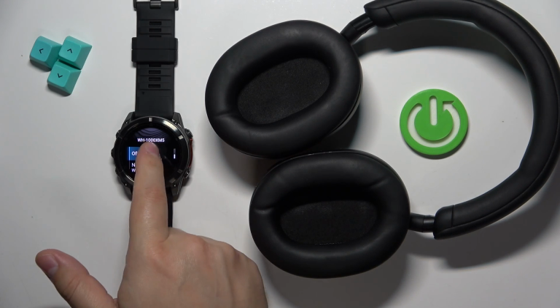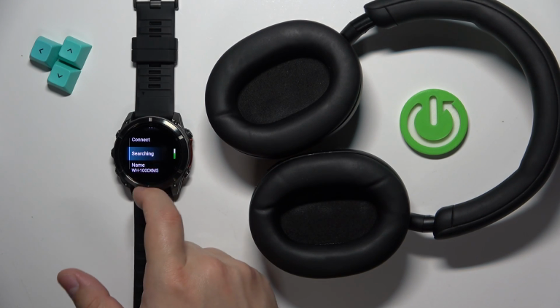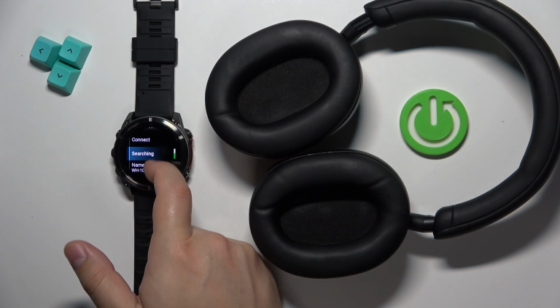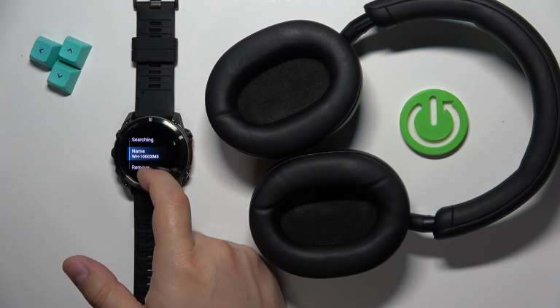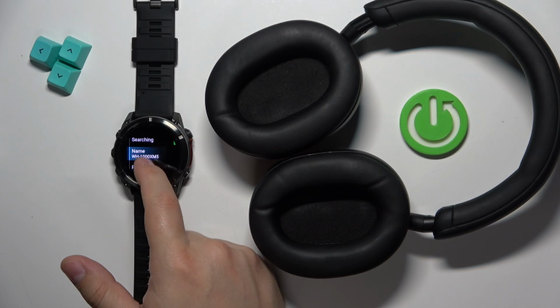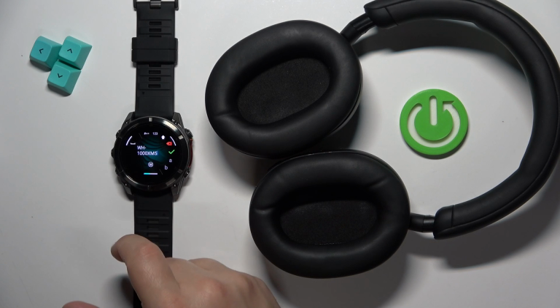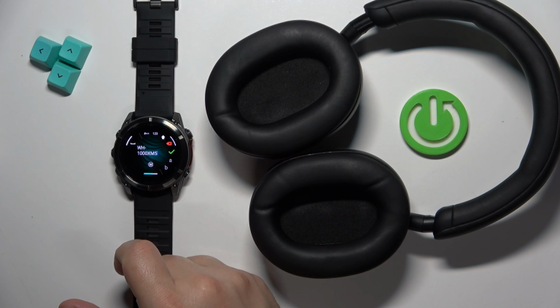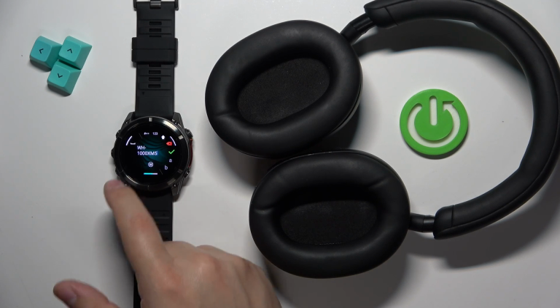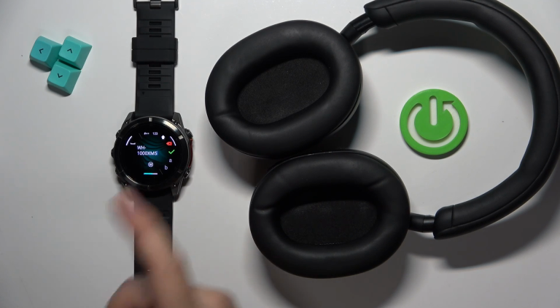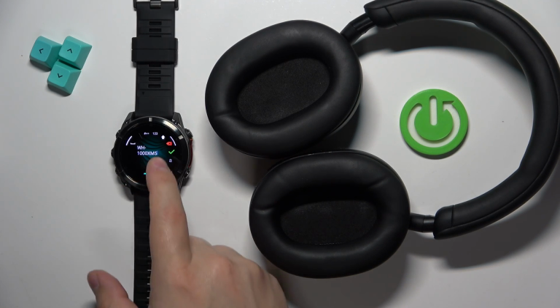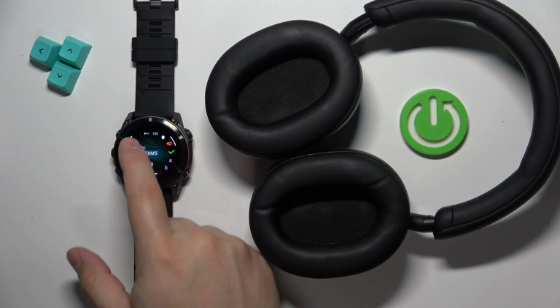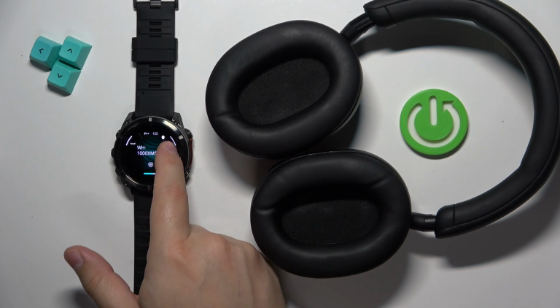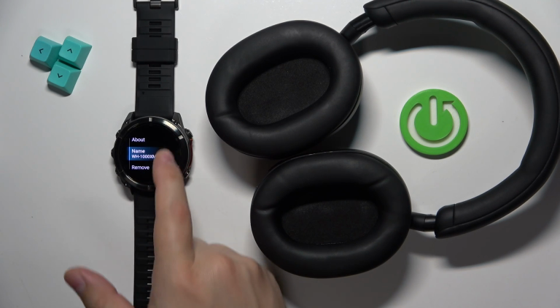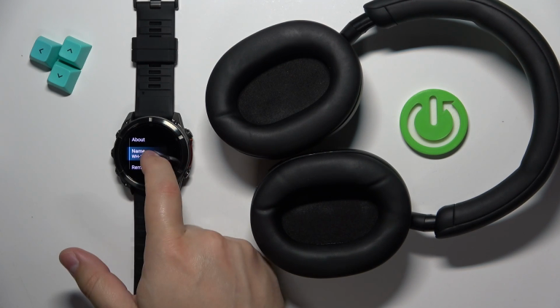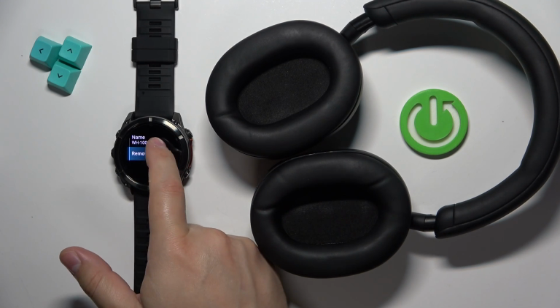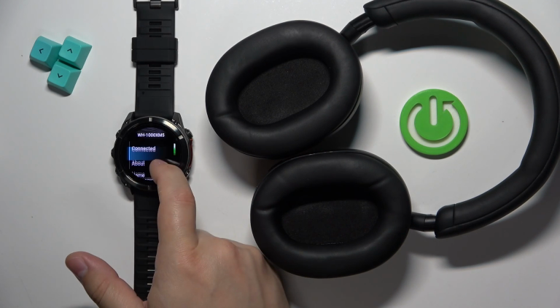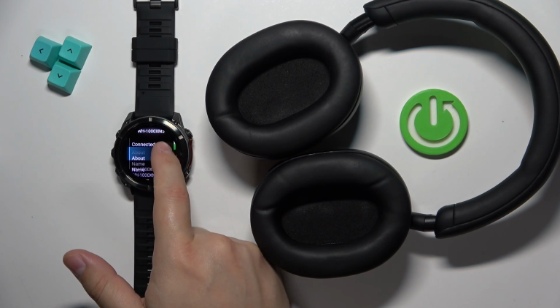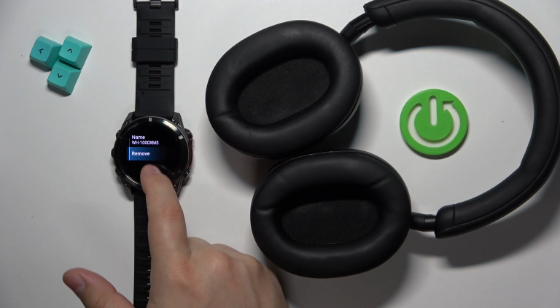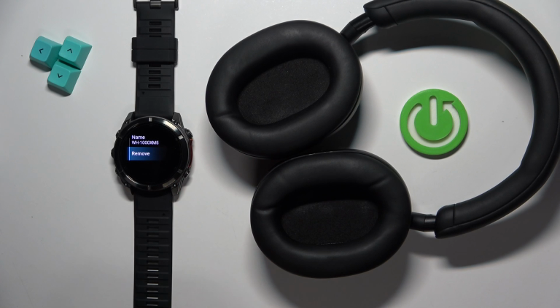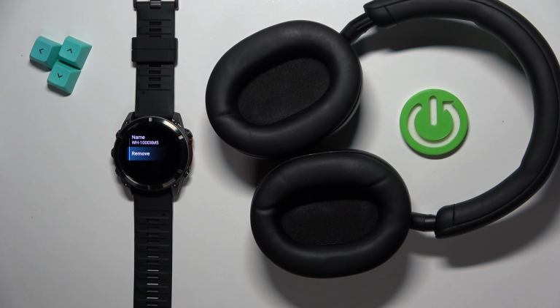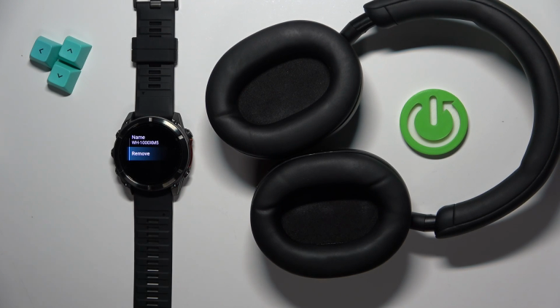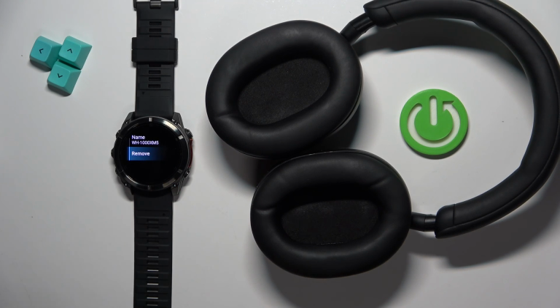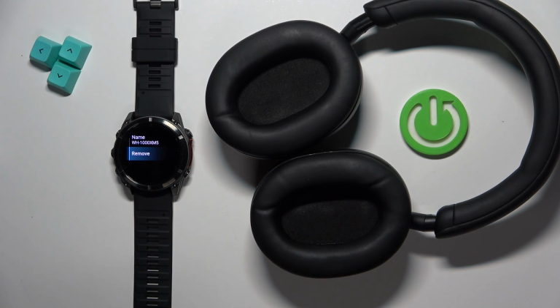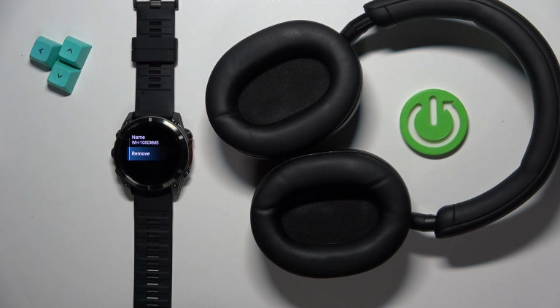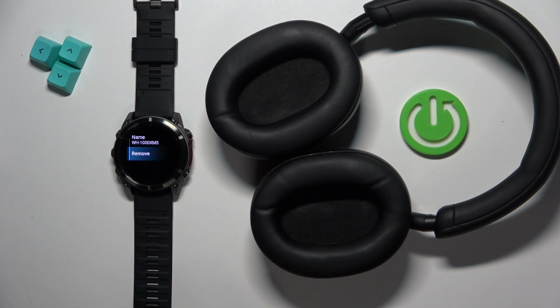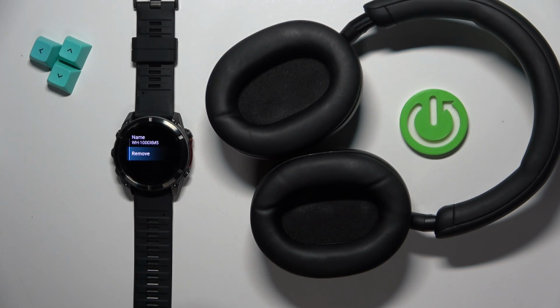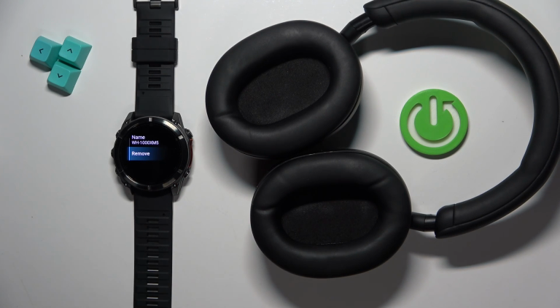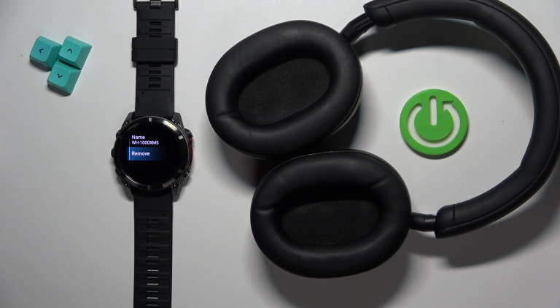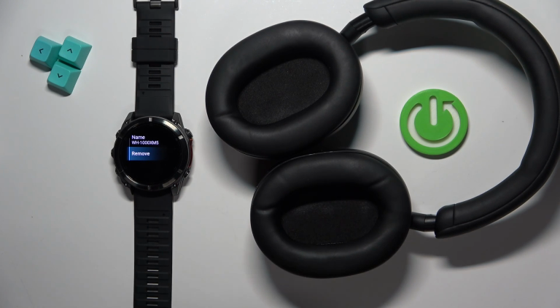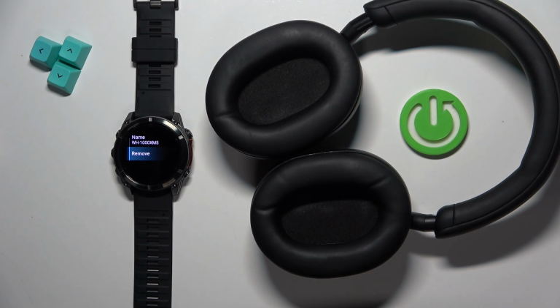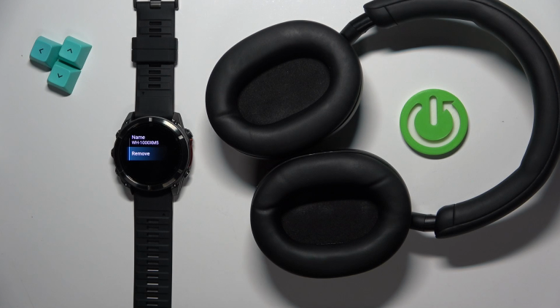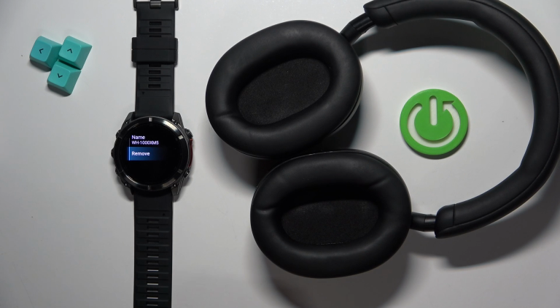You can also check or change the name of the device, and you can also completely remove them. If you remove them, they won't connect to your watch anymore and you will need to re-pair them to connect again.